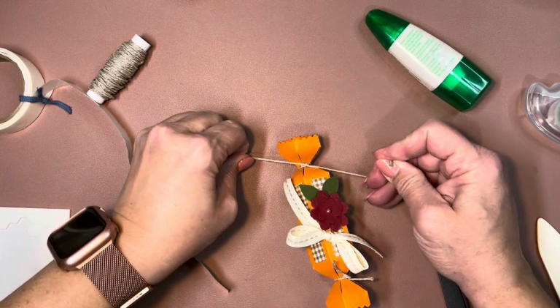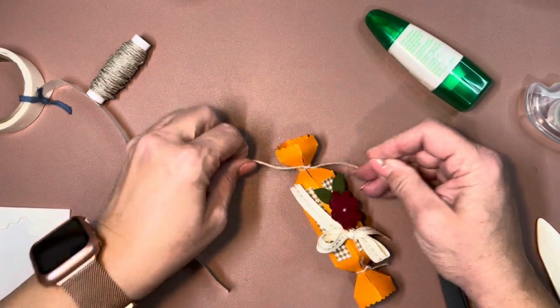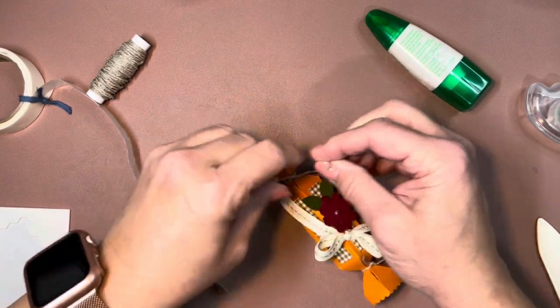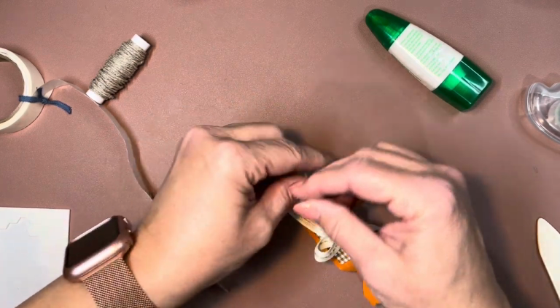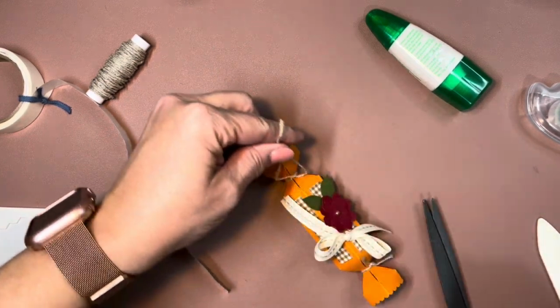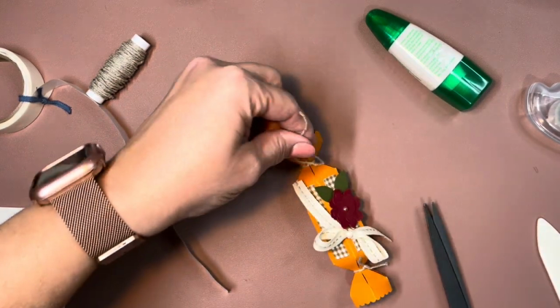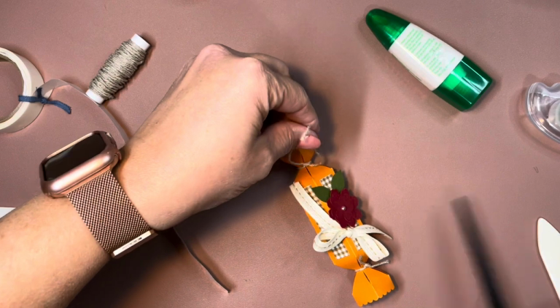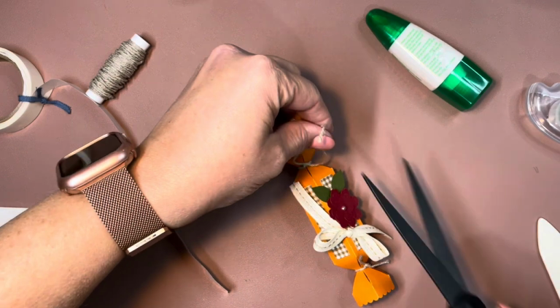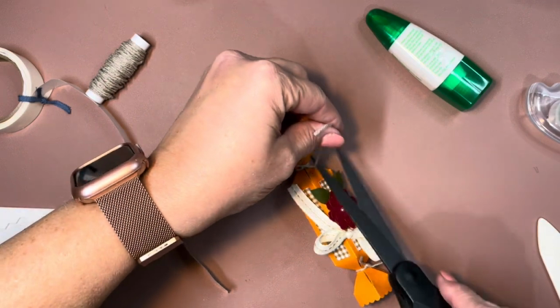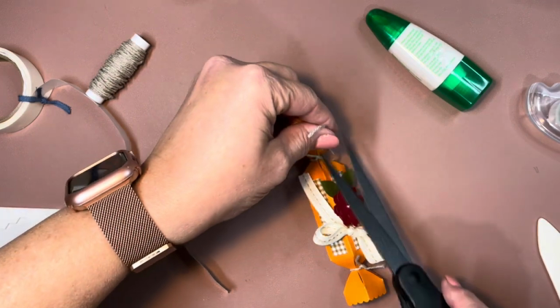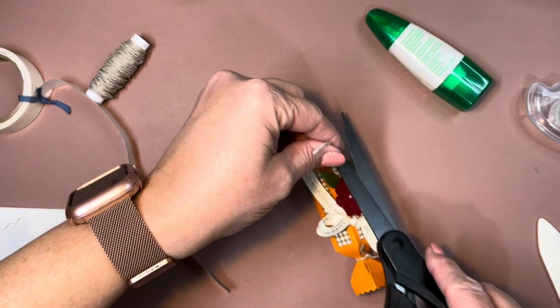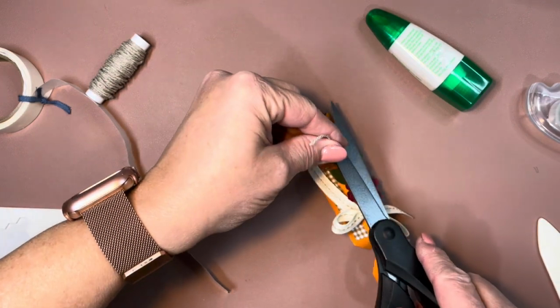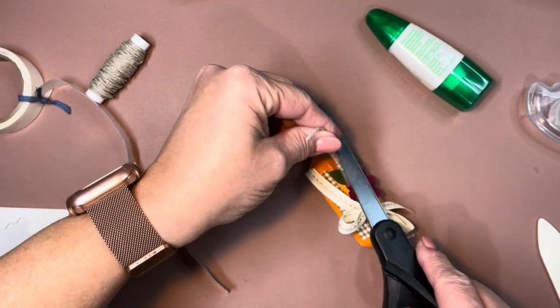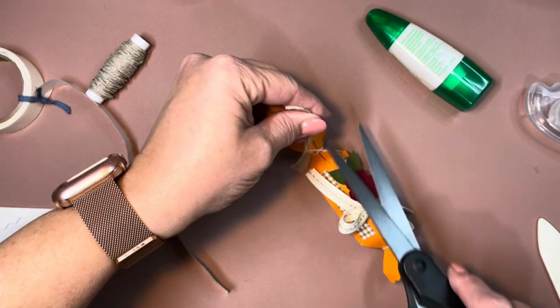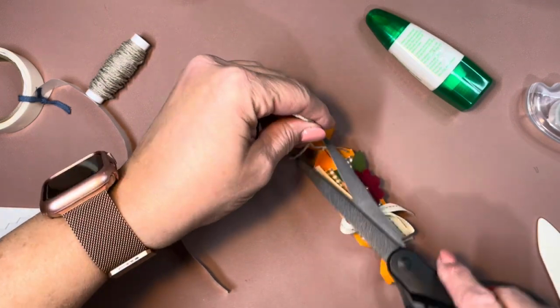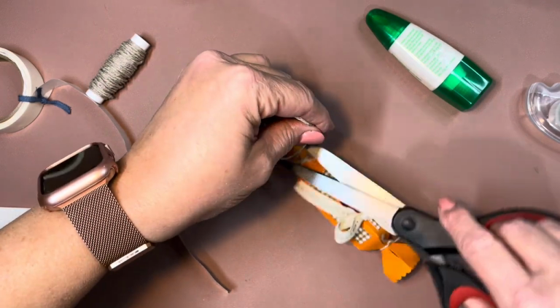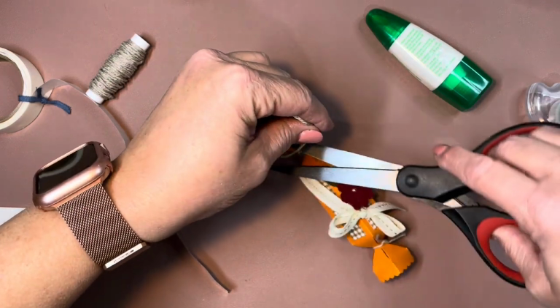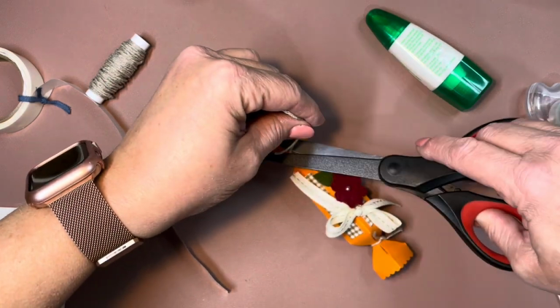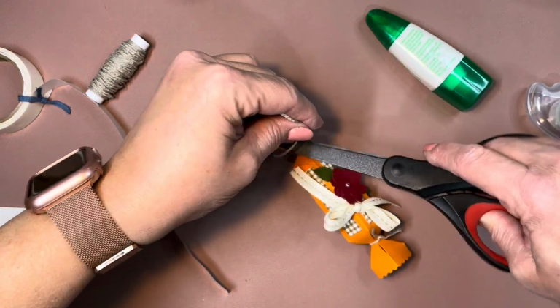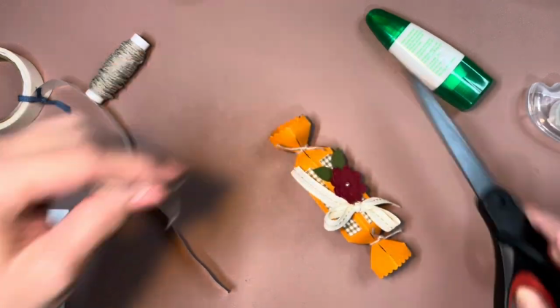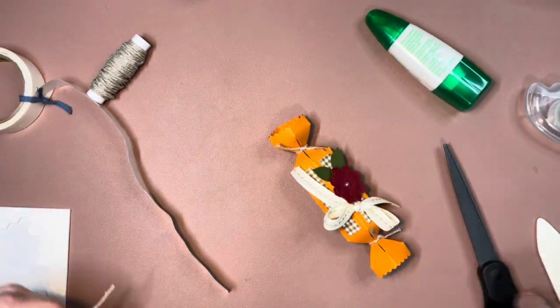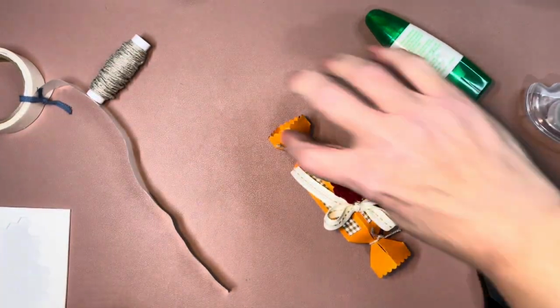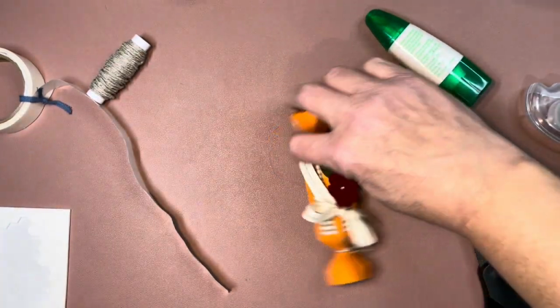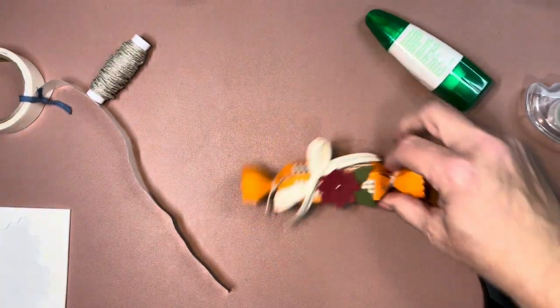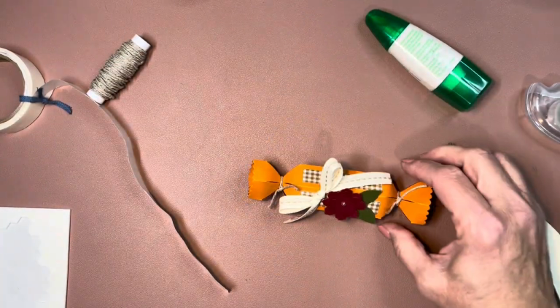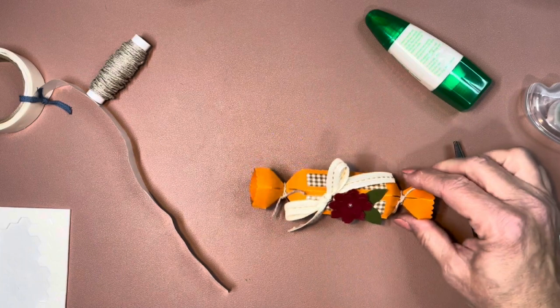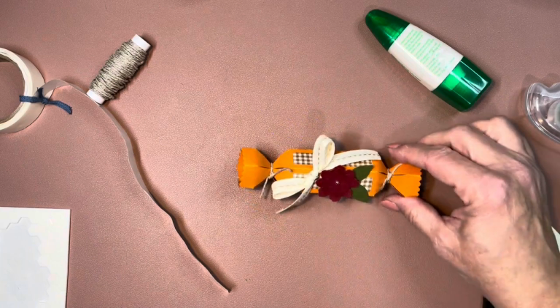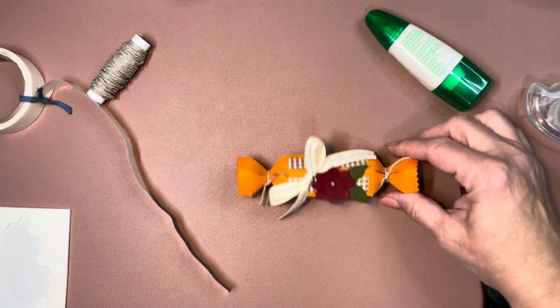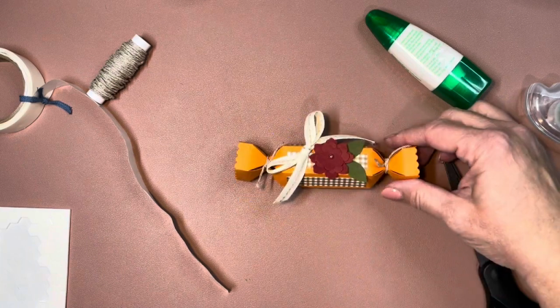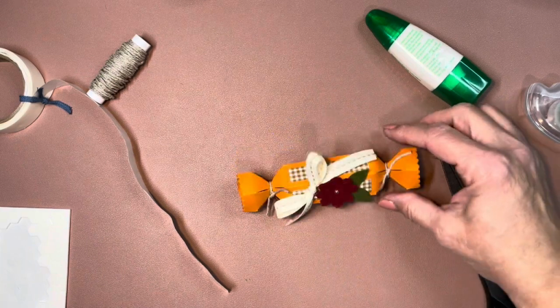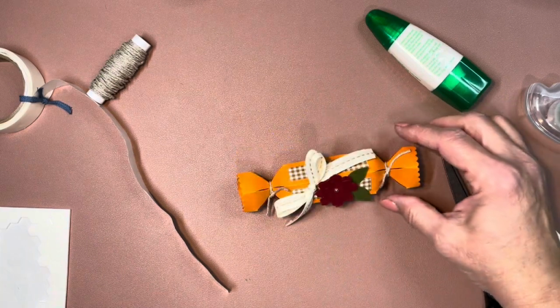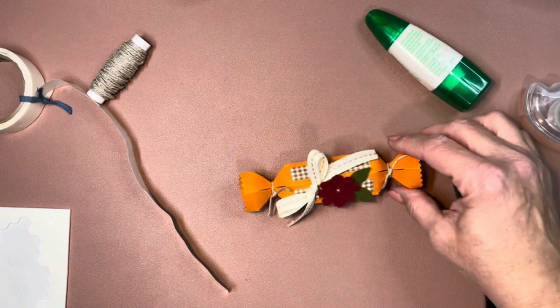Let me tie this knot, and then this one will be done. And there we go — another one done!